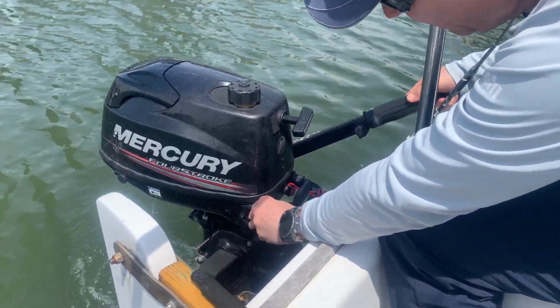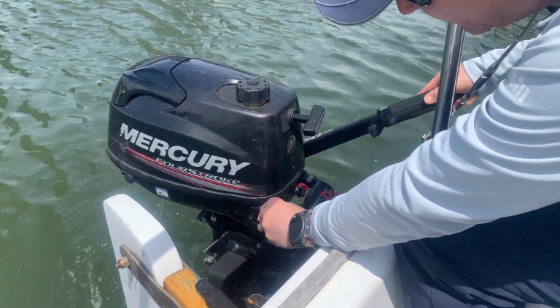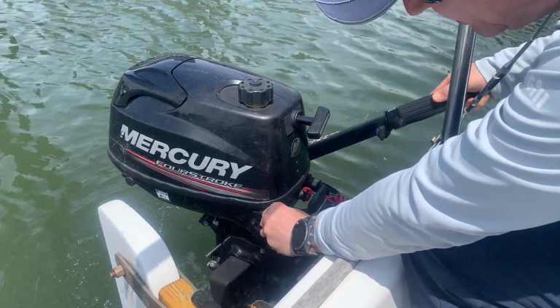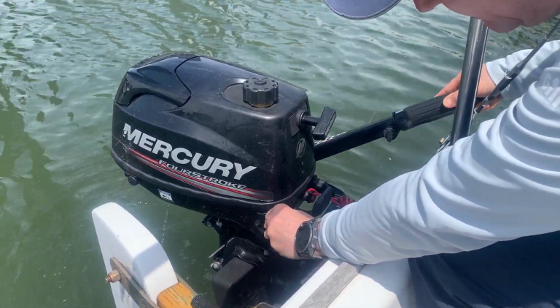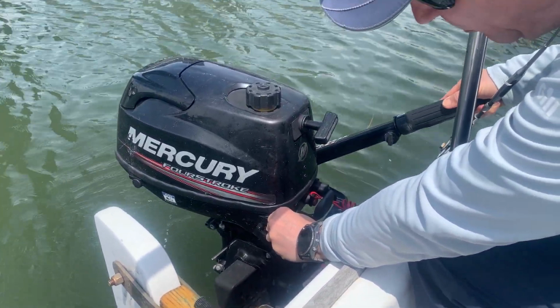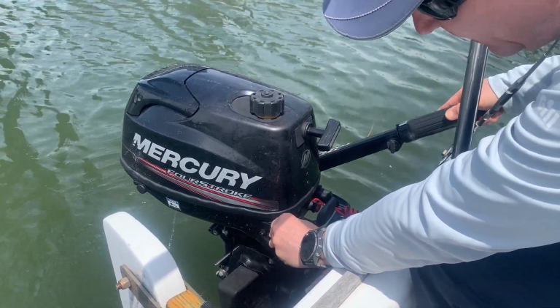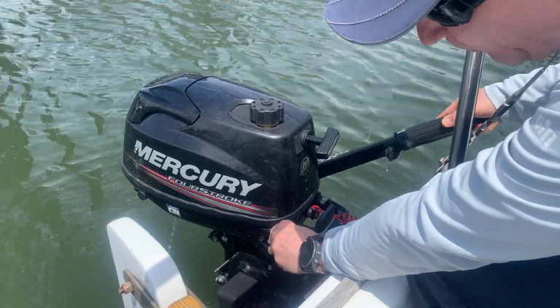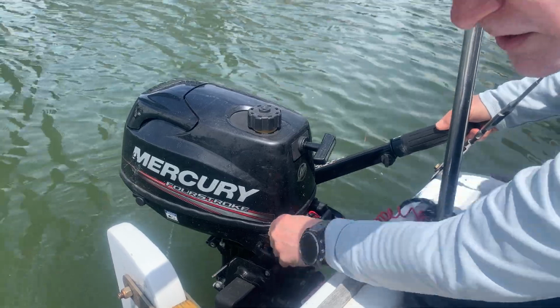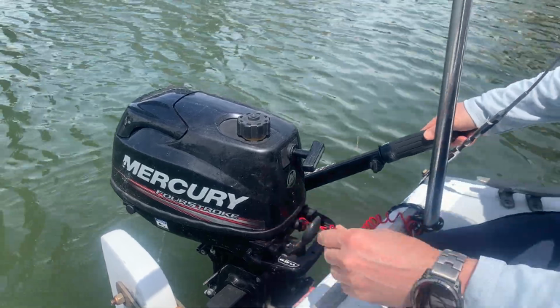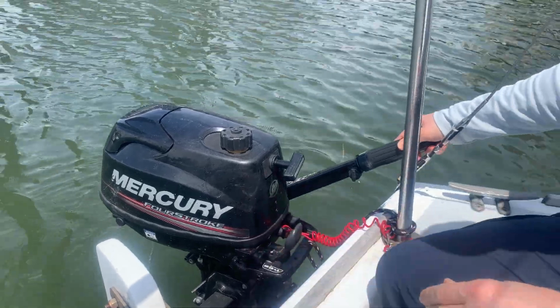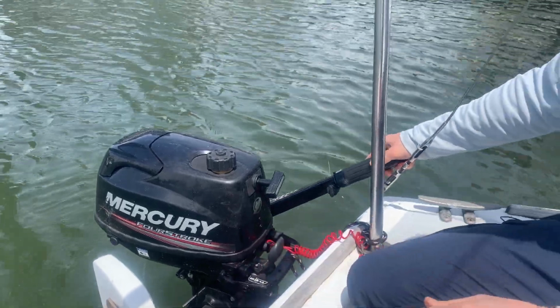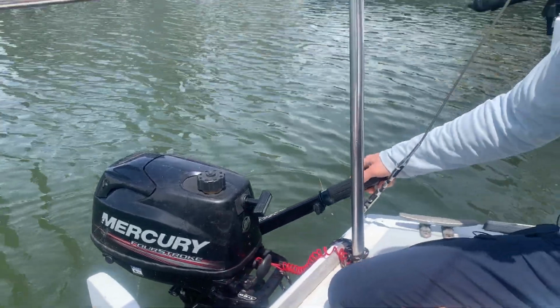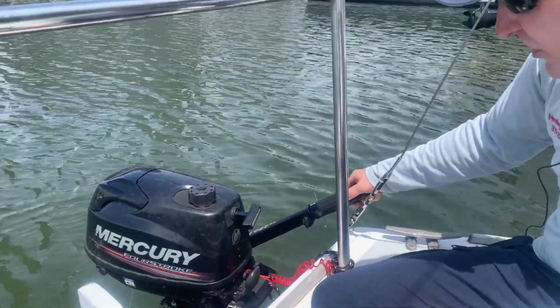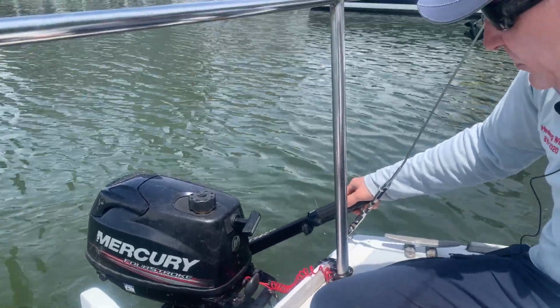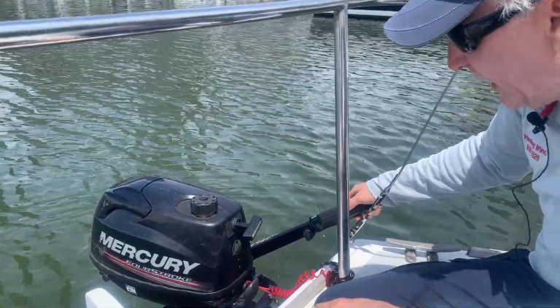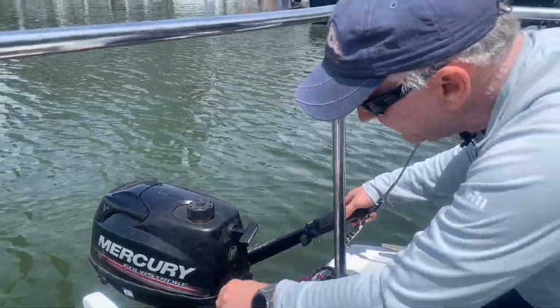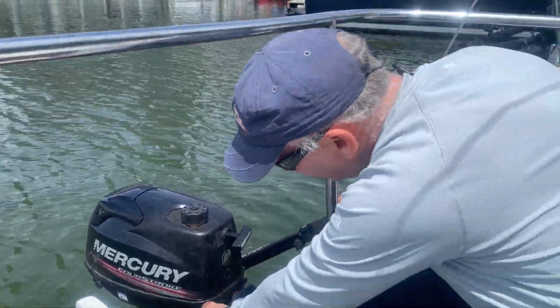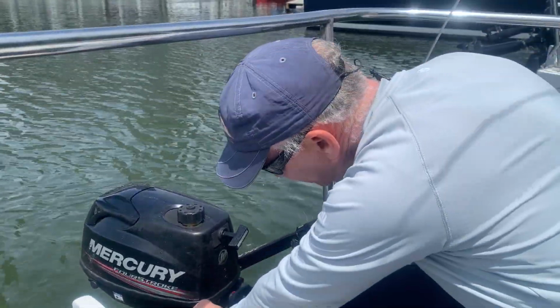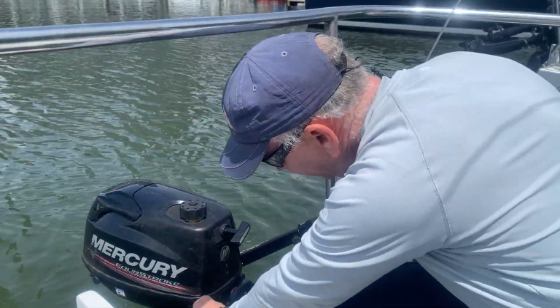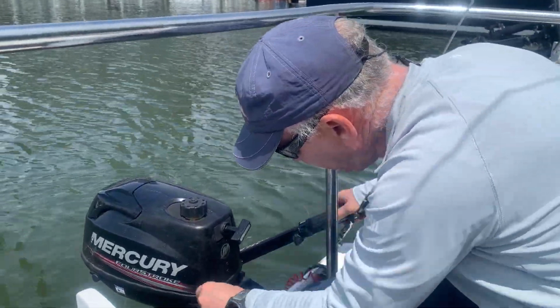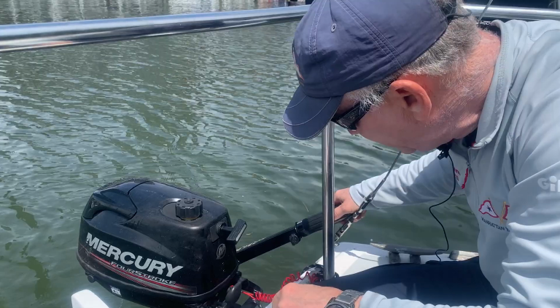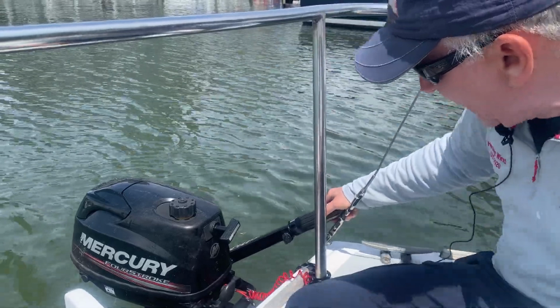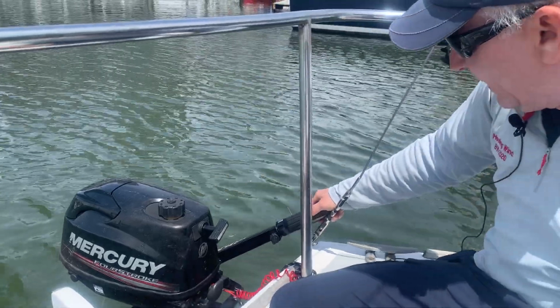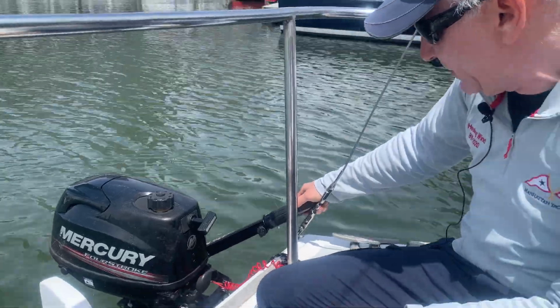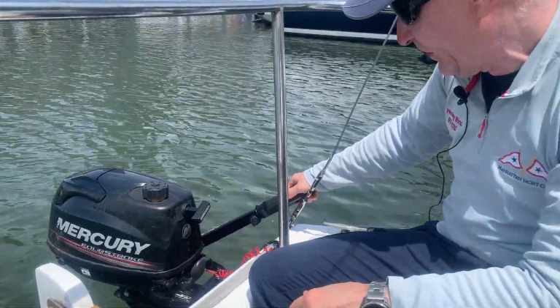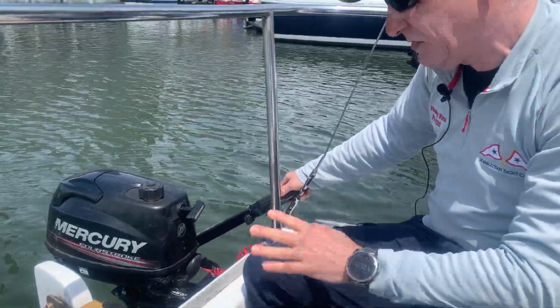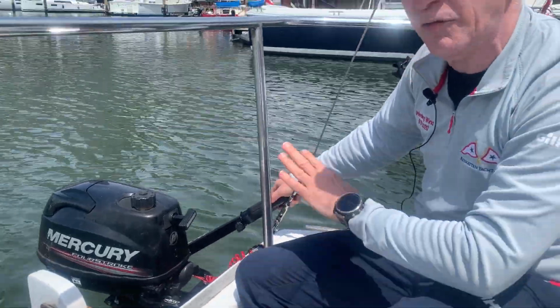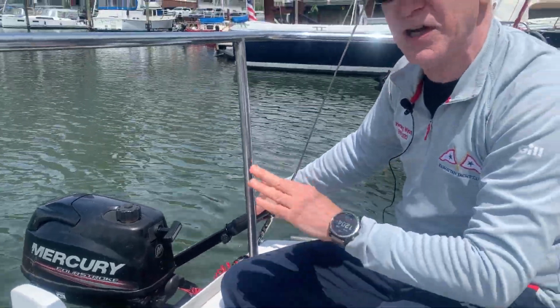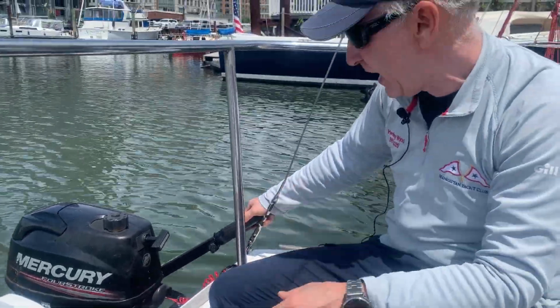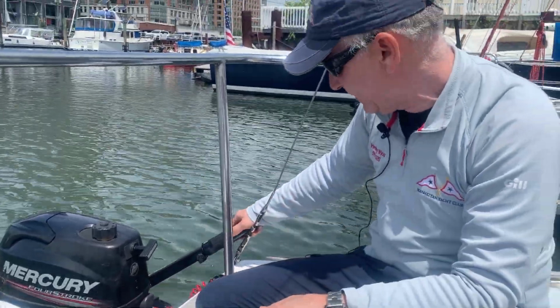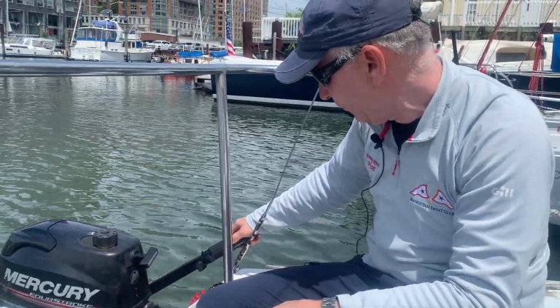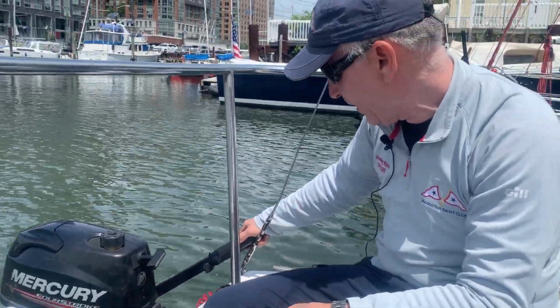When it starts up with the choke in, the throttle's defeated, so you want to make sure you use two hands pushing the choke back in so it doesn't over-rev.